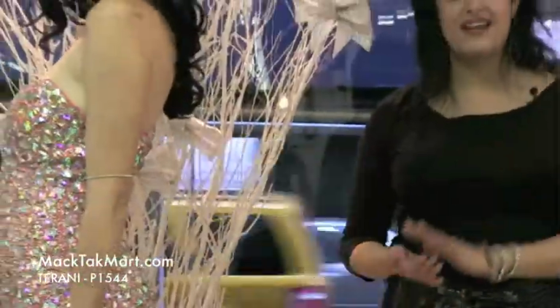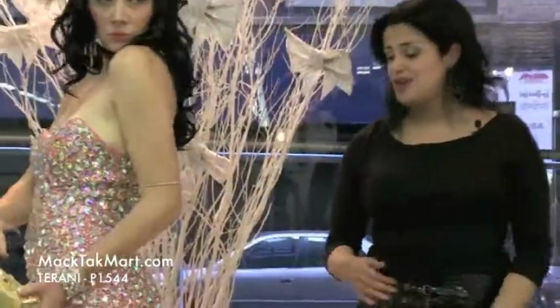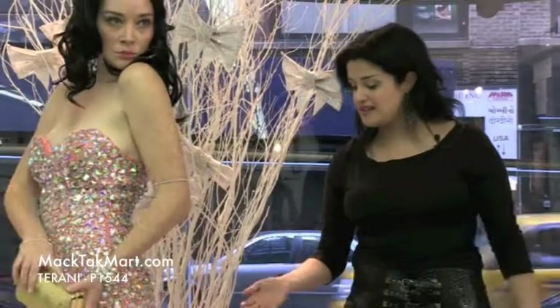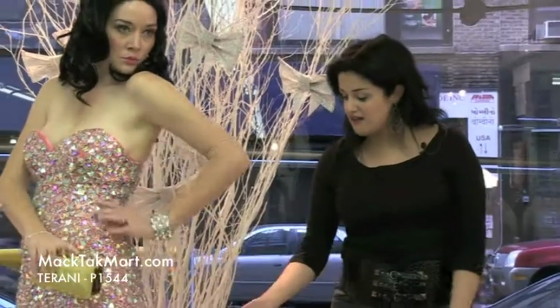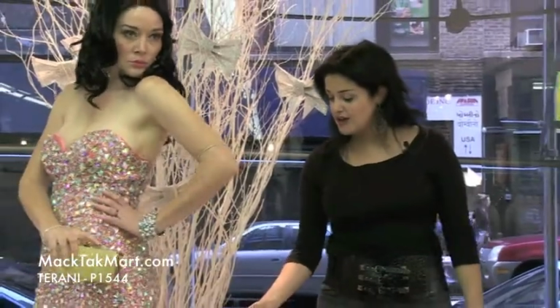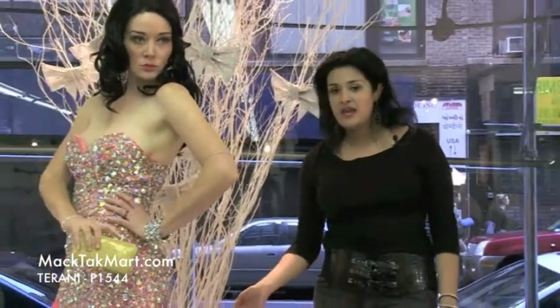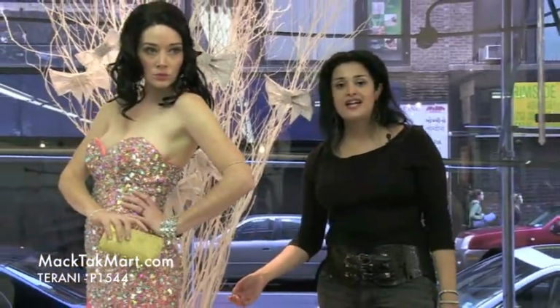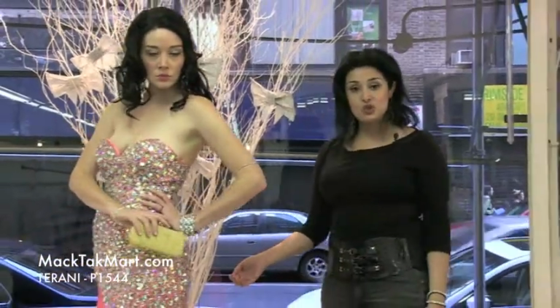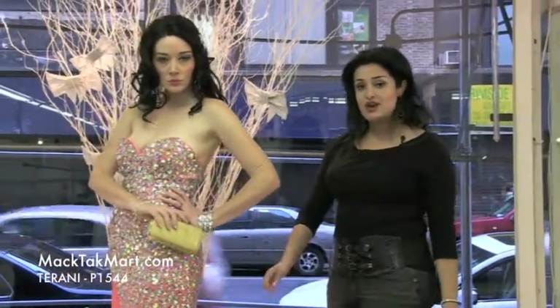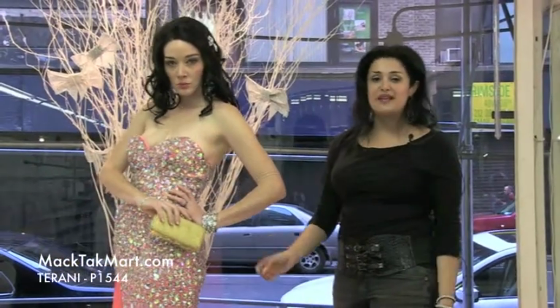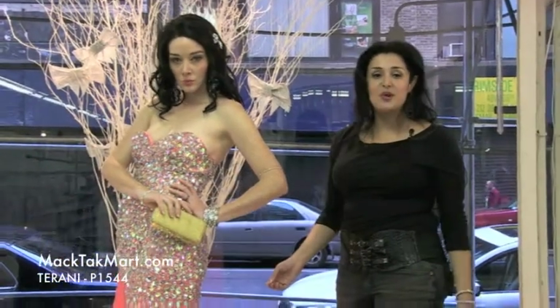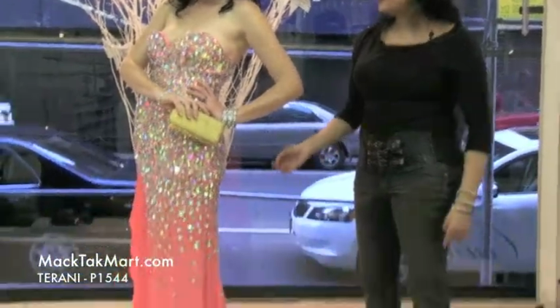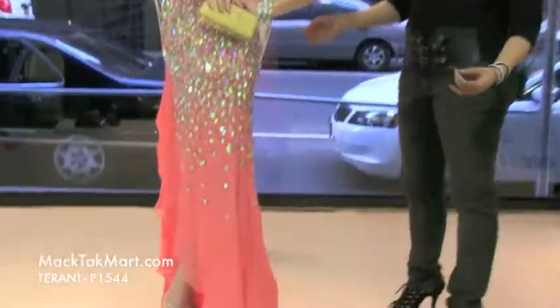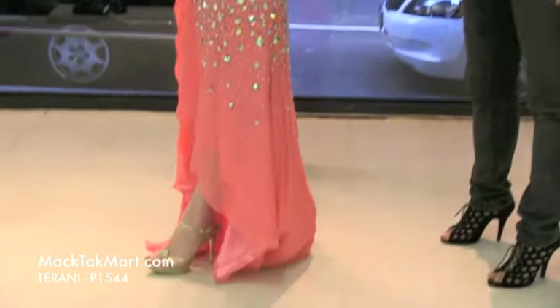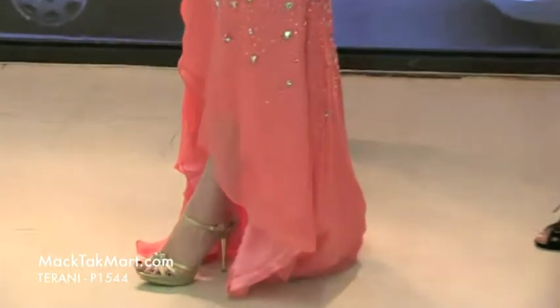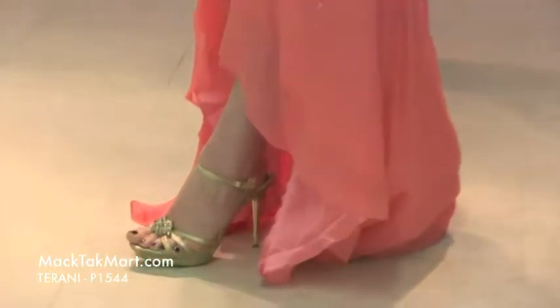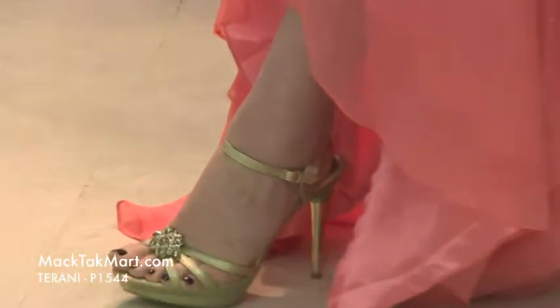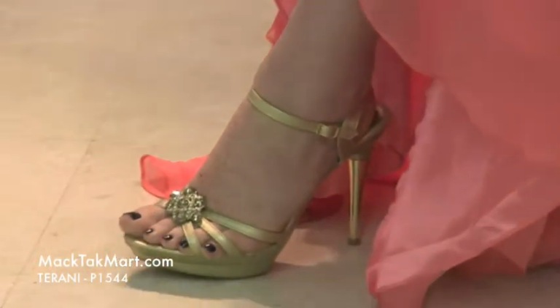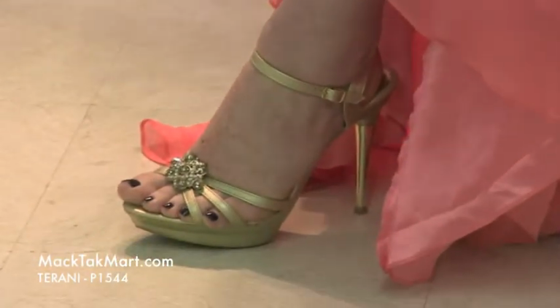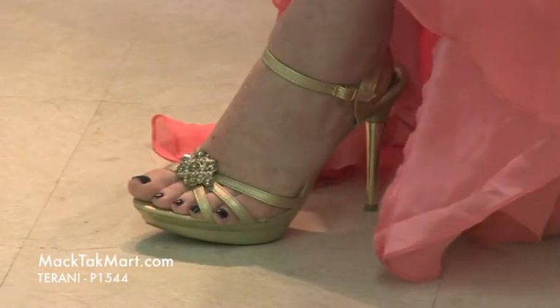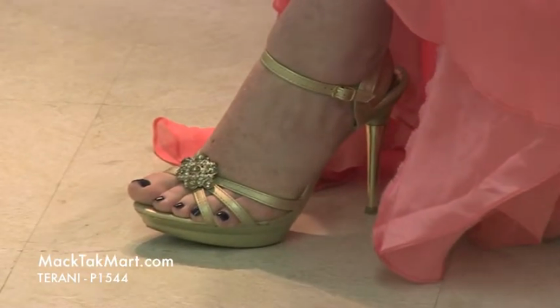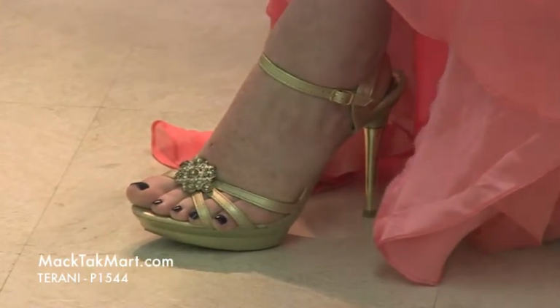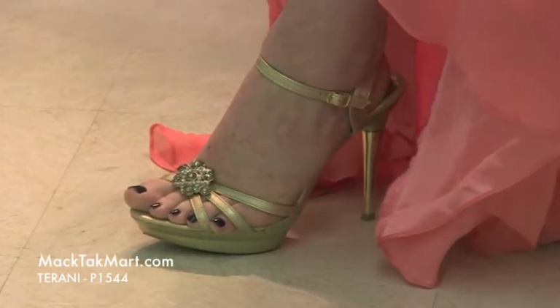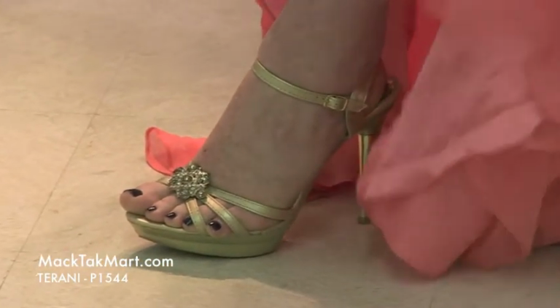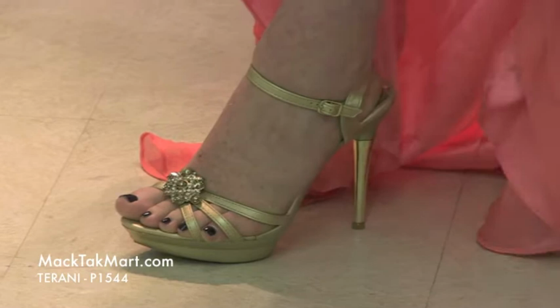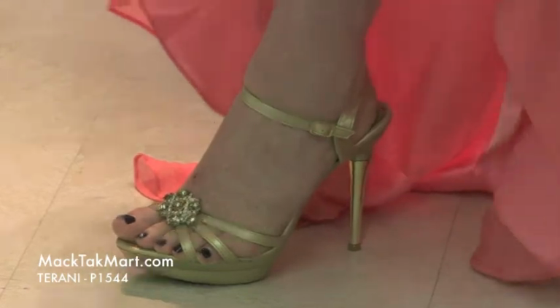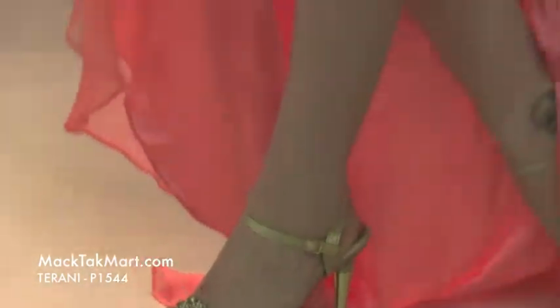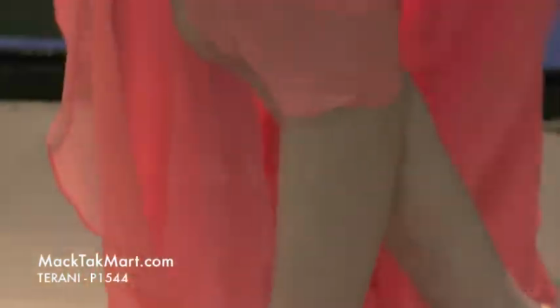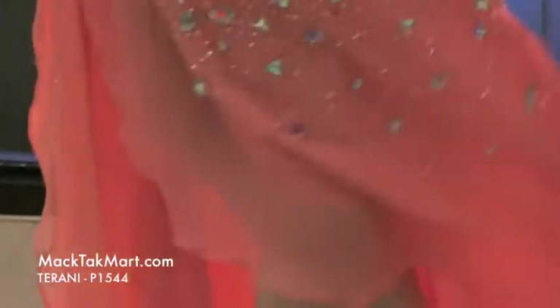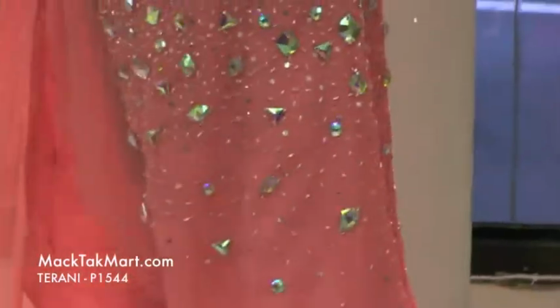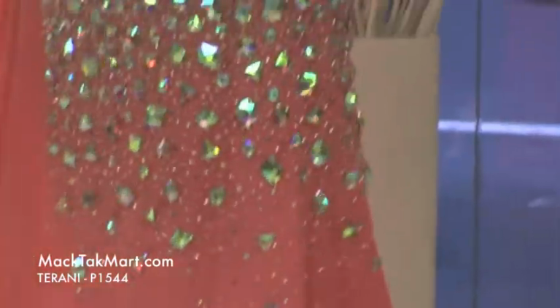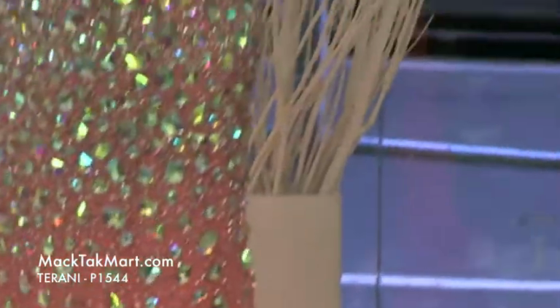Right now you can see Eva is wearing Giovanni shoes. We picked the gold color to accentuate the fact that the dress has a gold shine to it. The gold shoes are by Giovanni and they are available for purchase on our website.